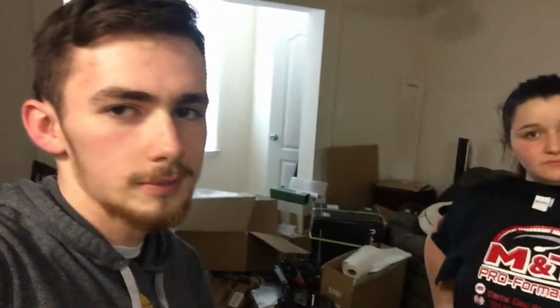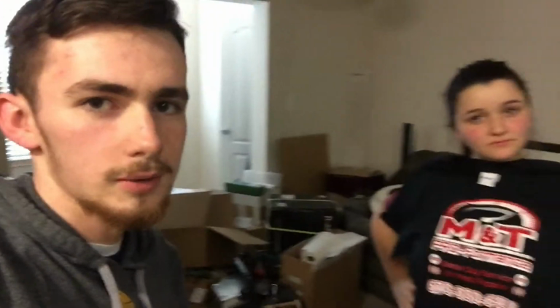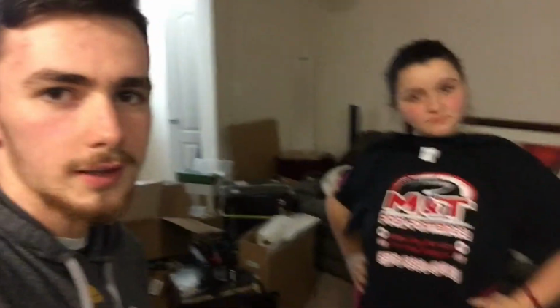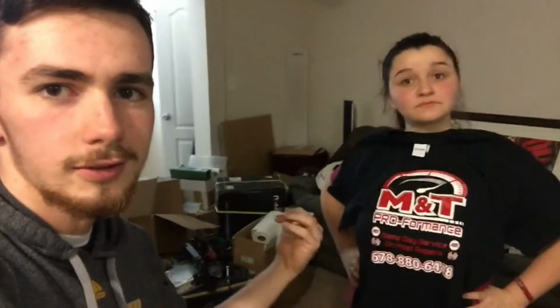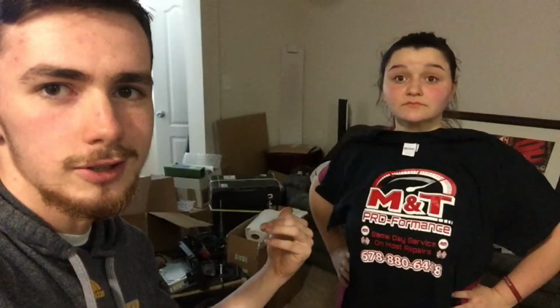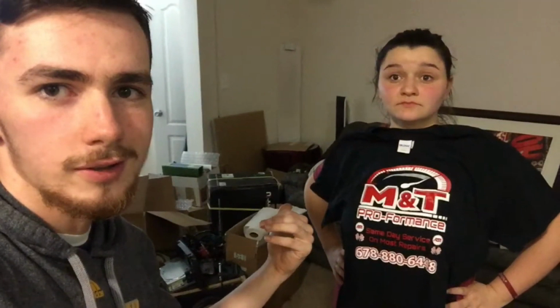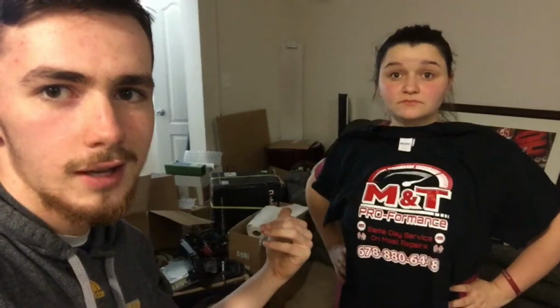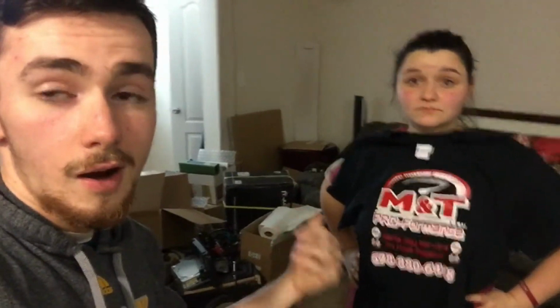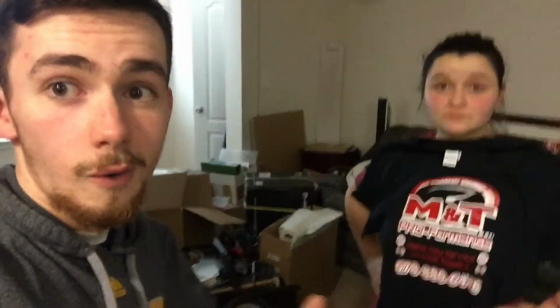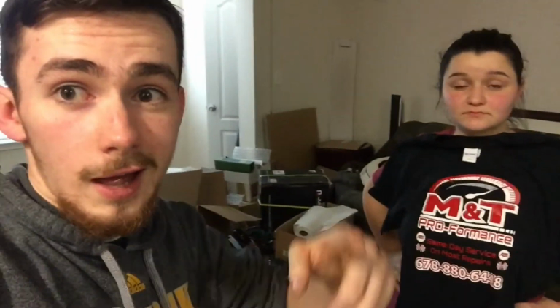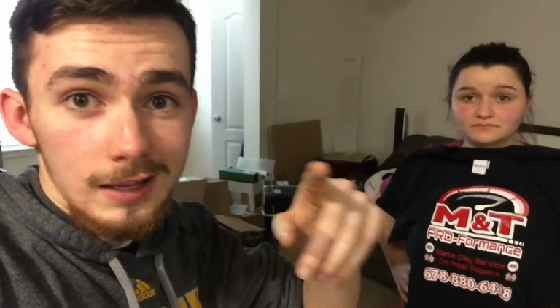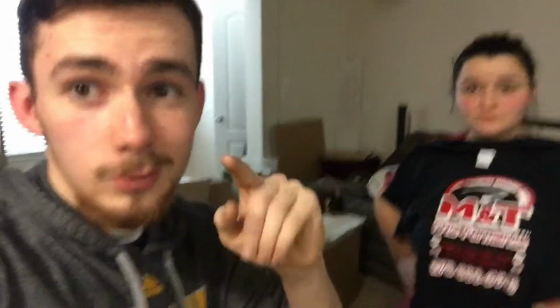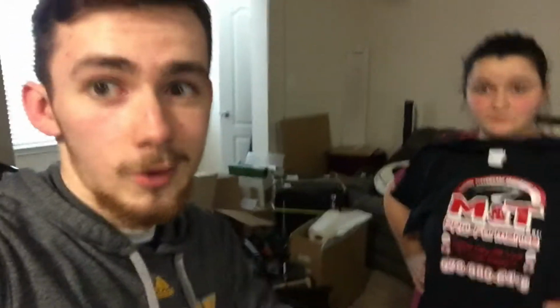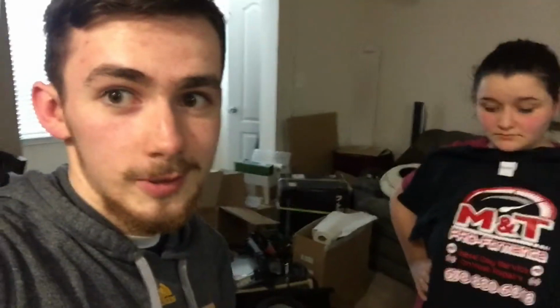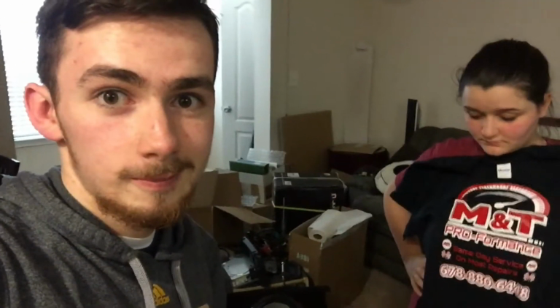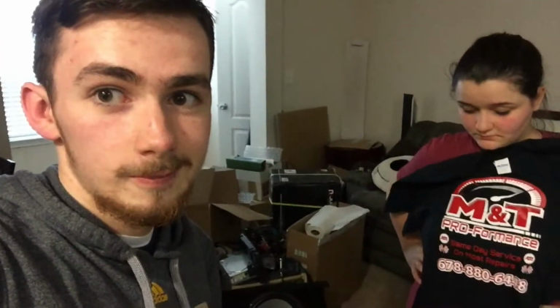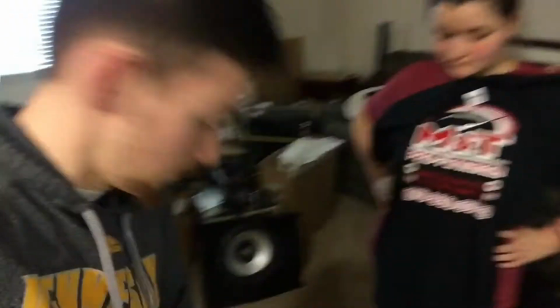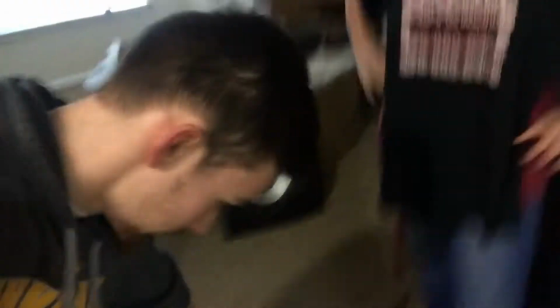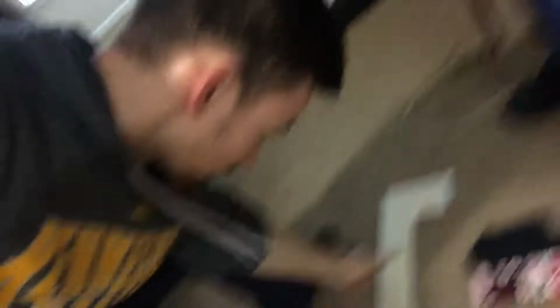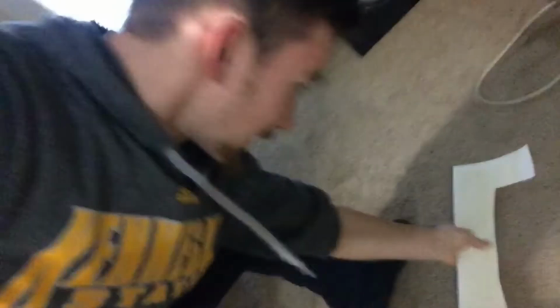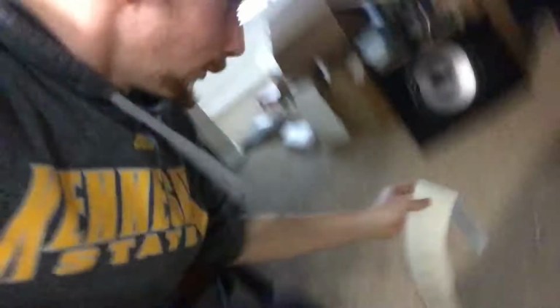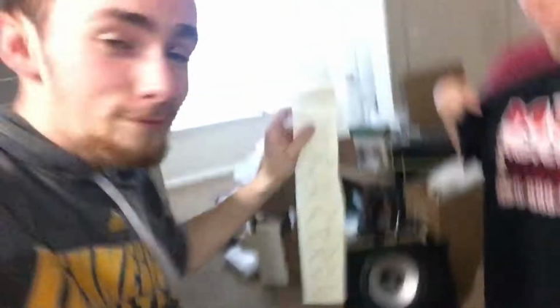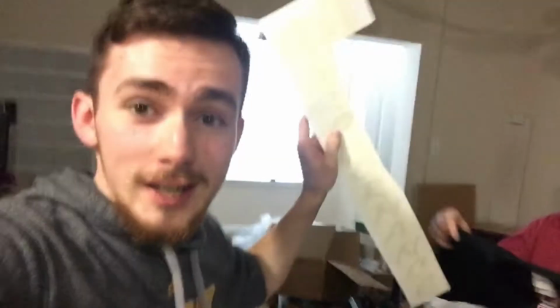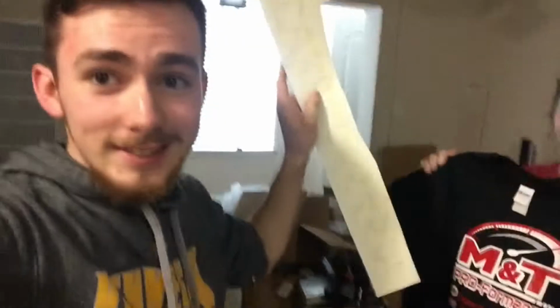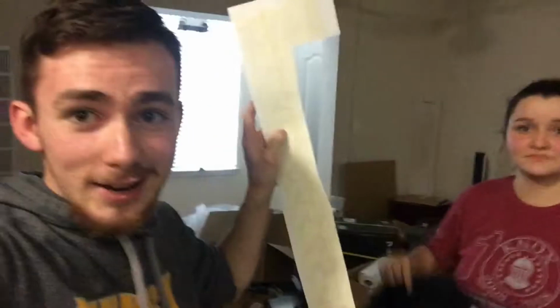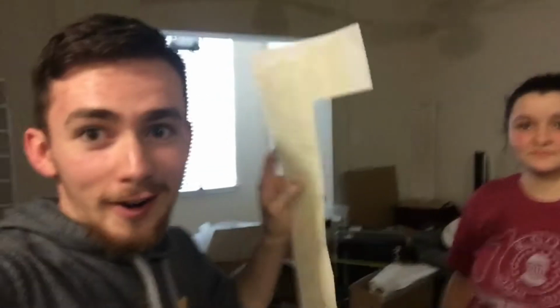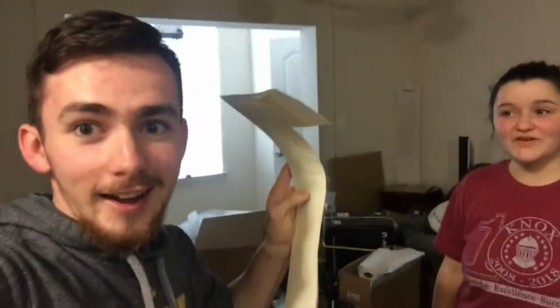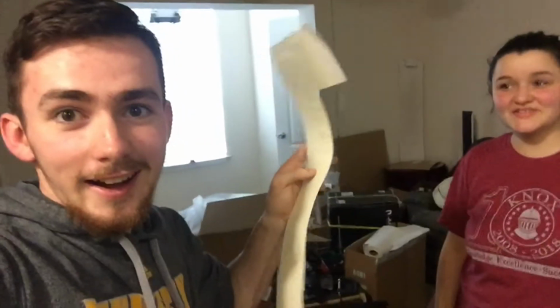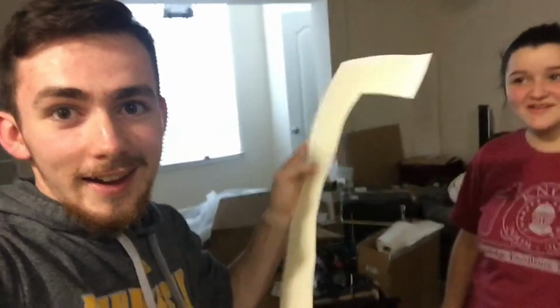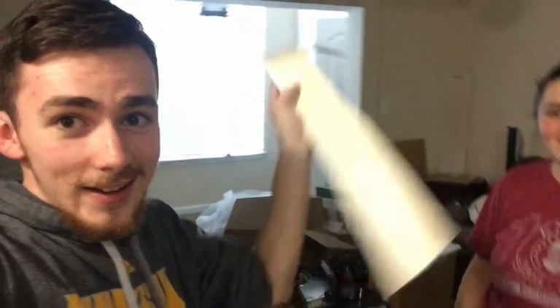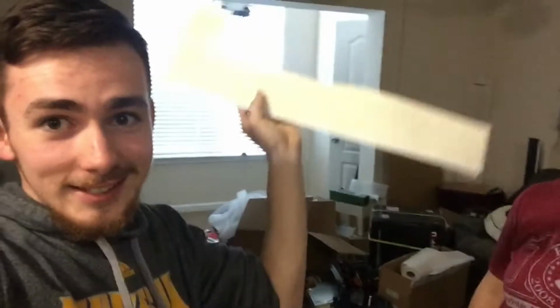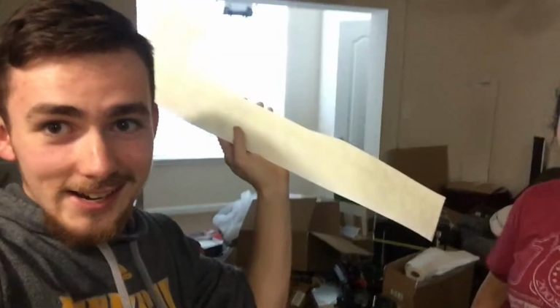They were so nice. They gave us free shirts. And guess what else? We got a freaking sticker! We got a sticker!